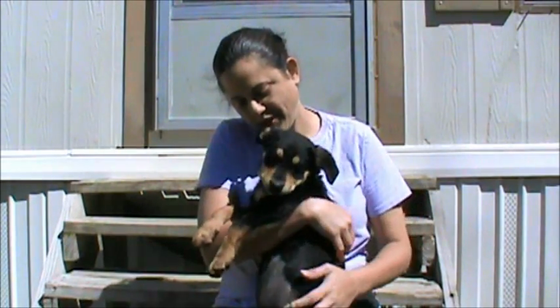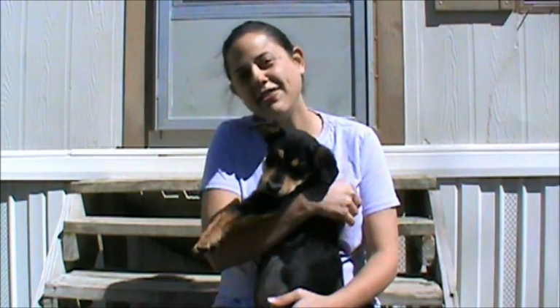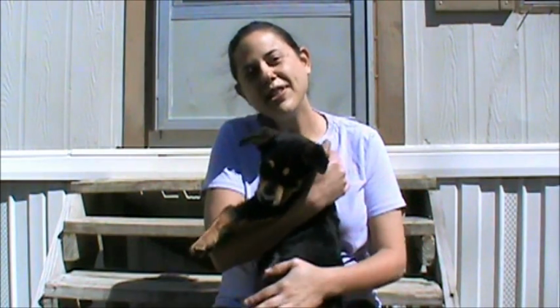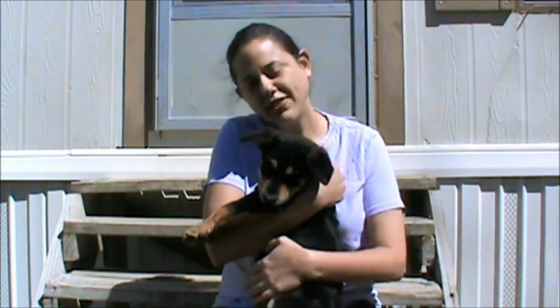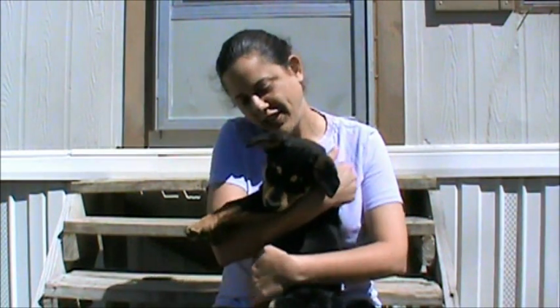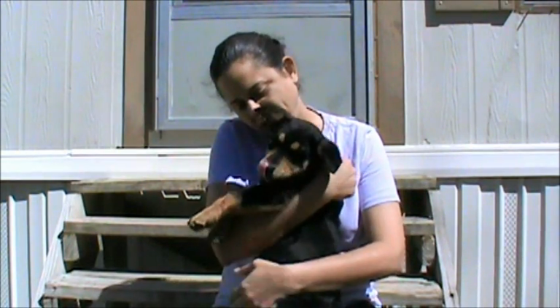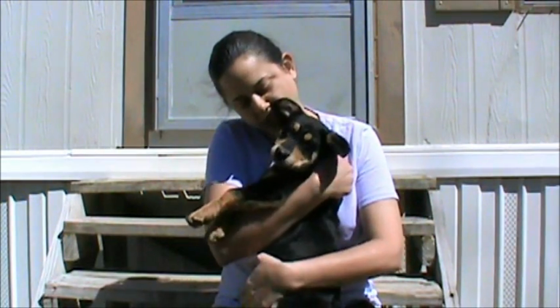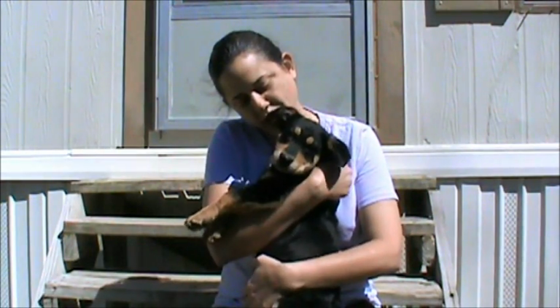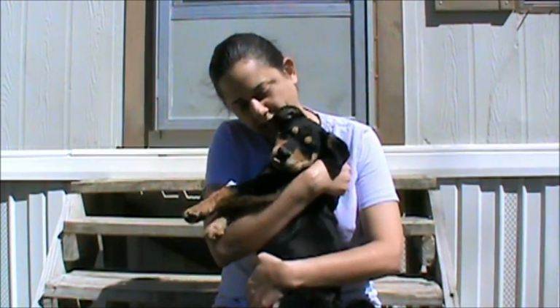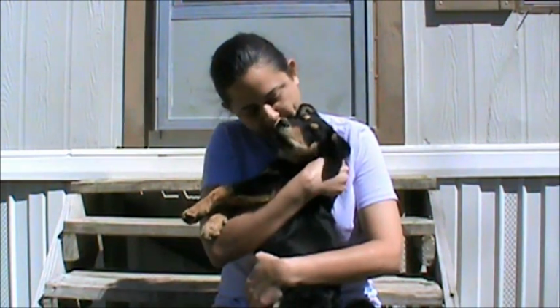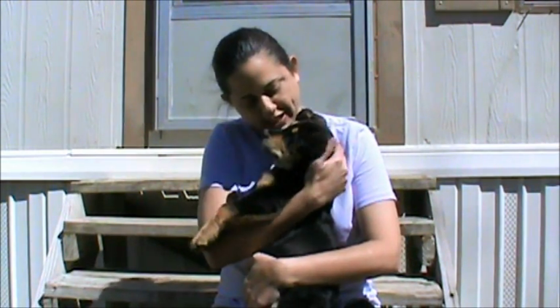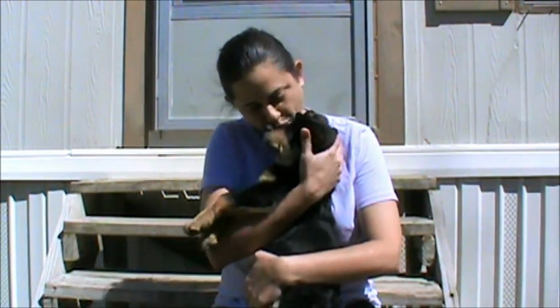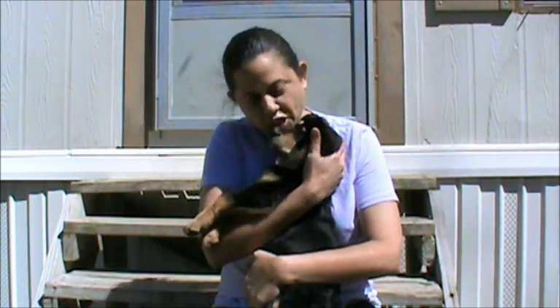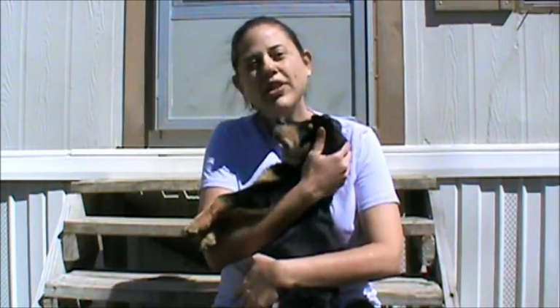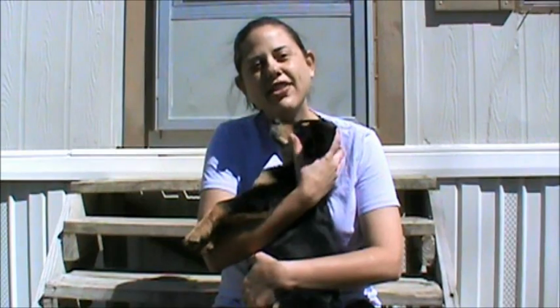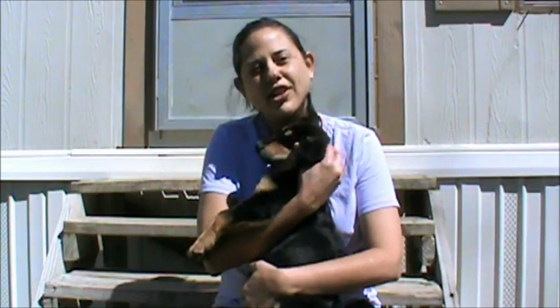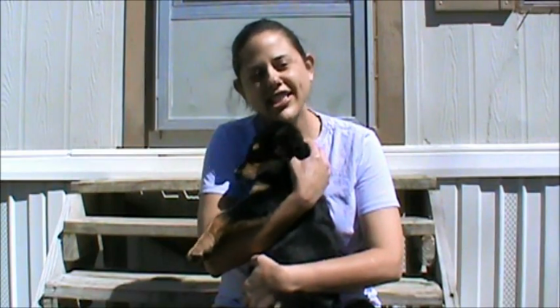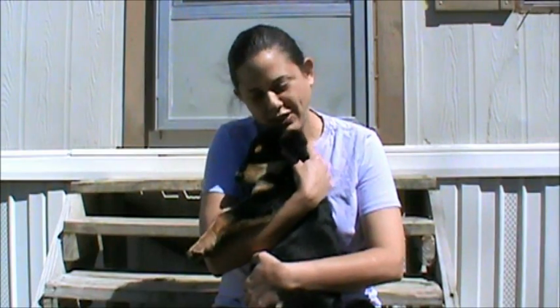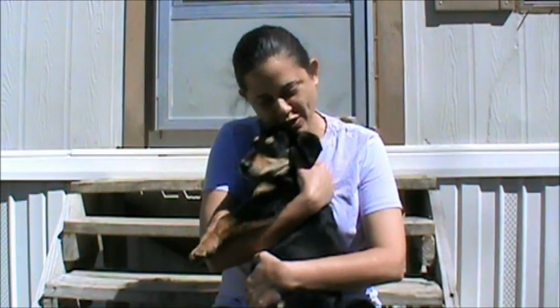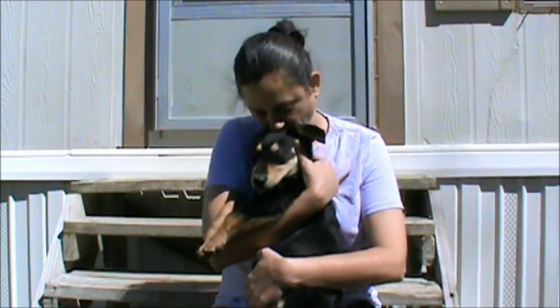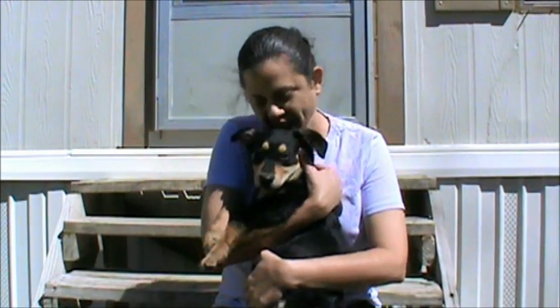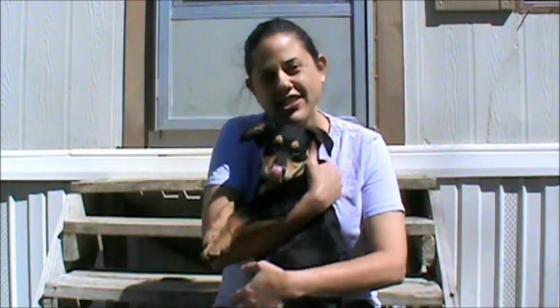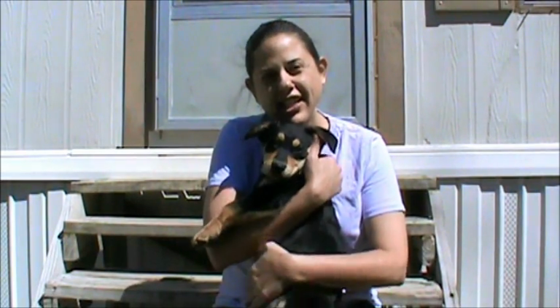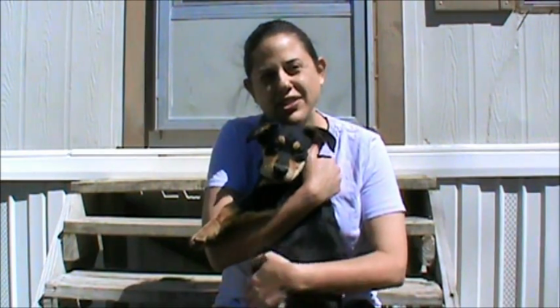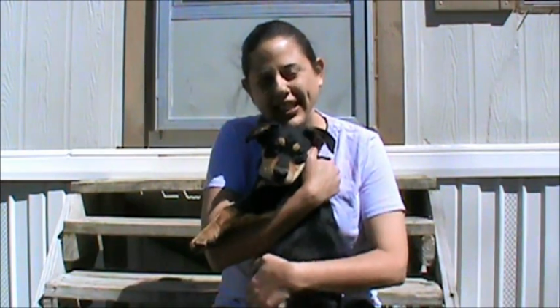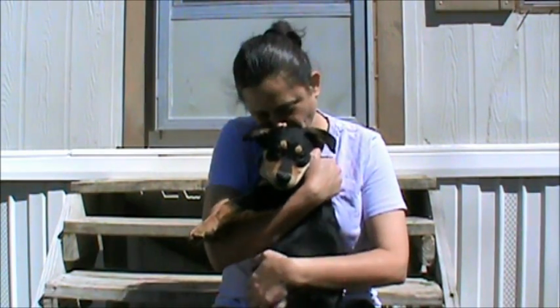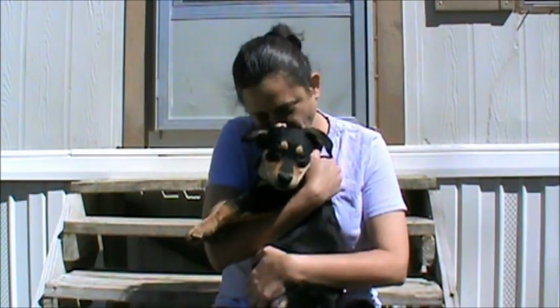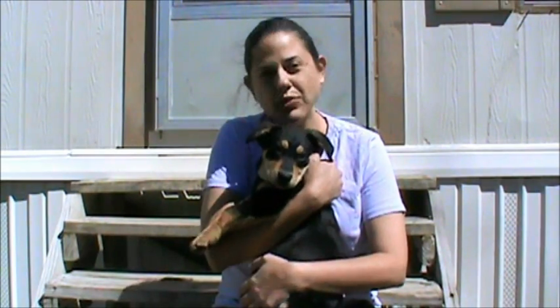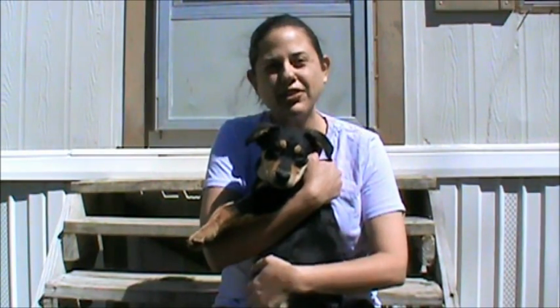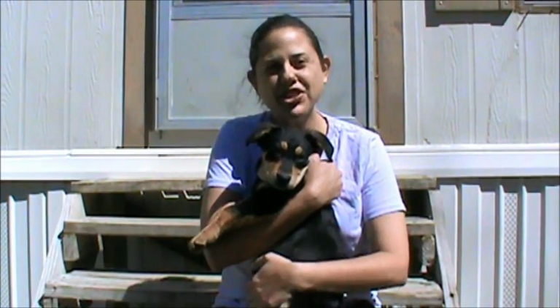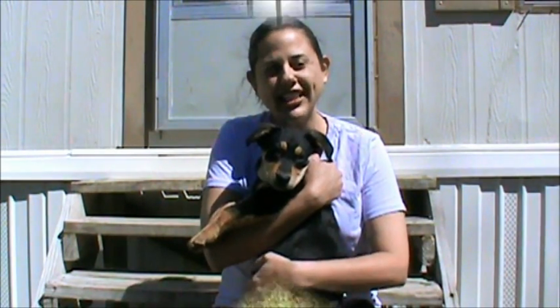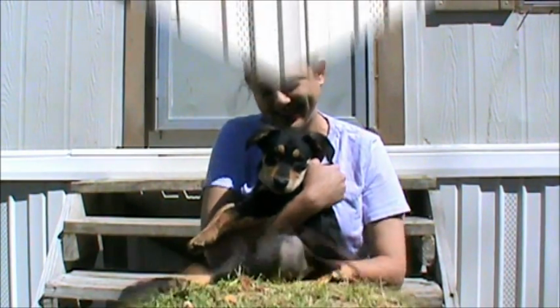For the rest of our video, we want to show you Honey interacting with the other dogs at her home and just how sweet and wonderful she is.